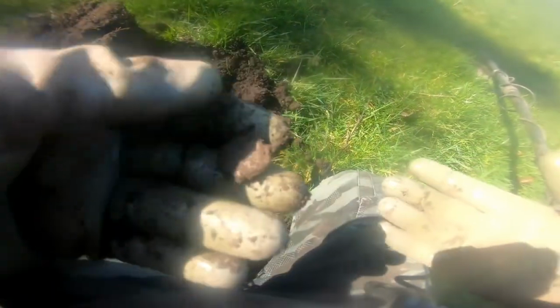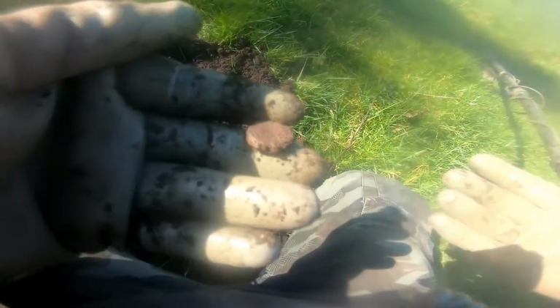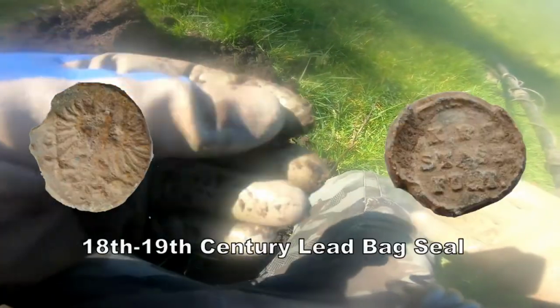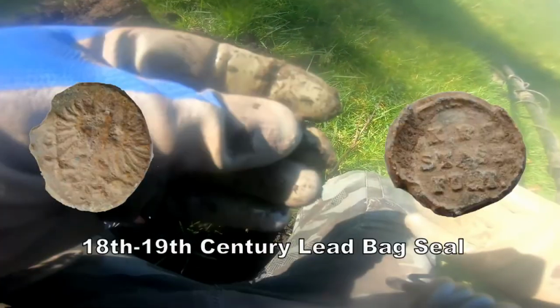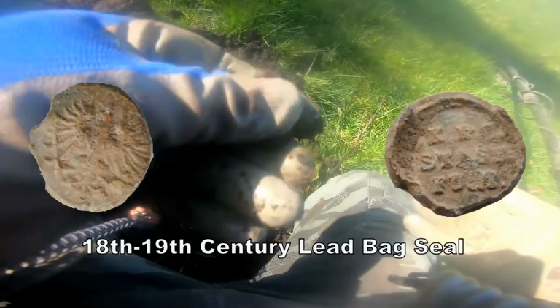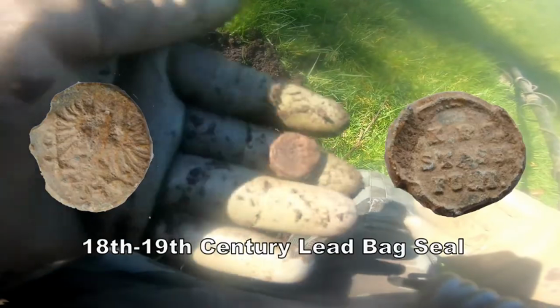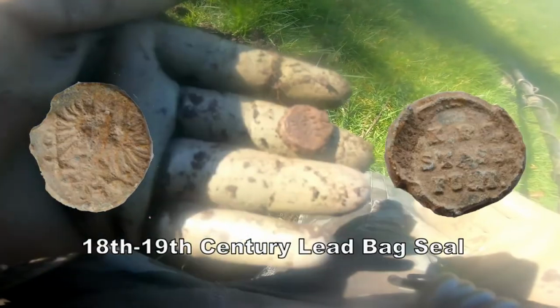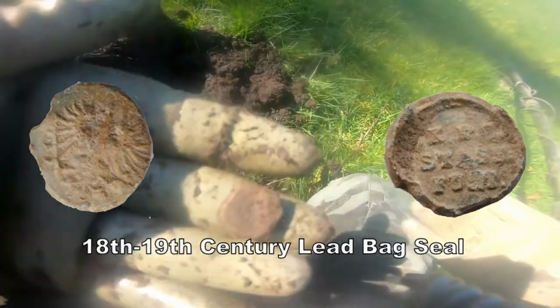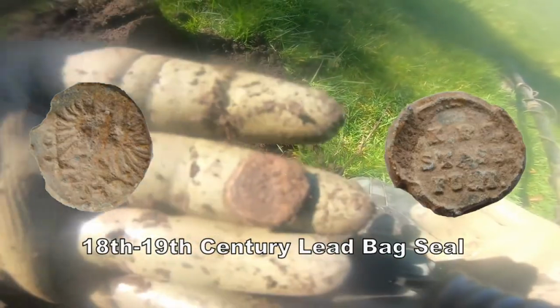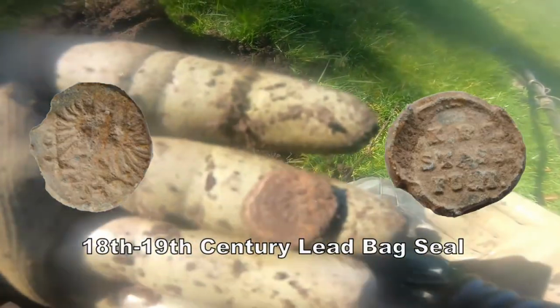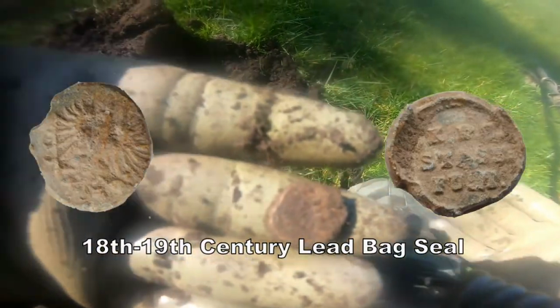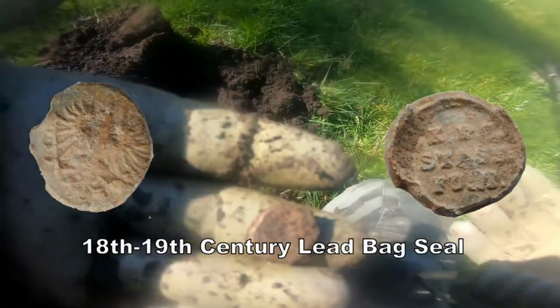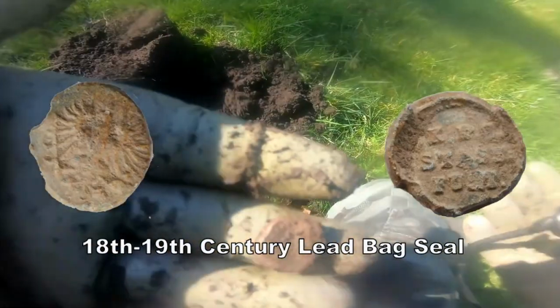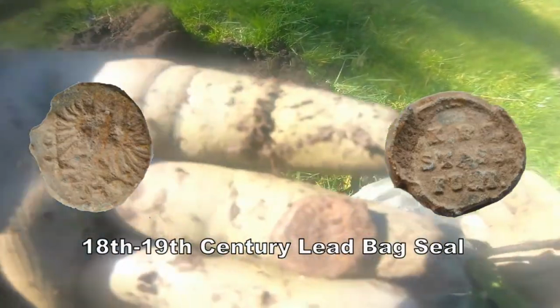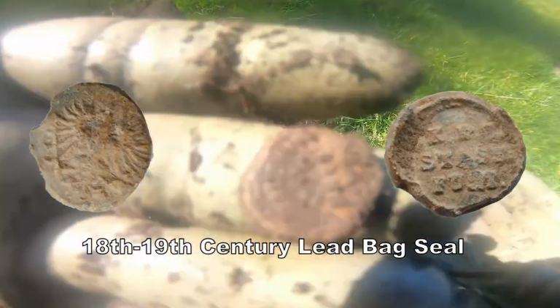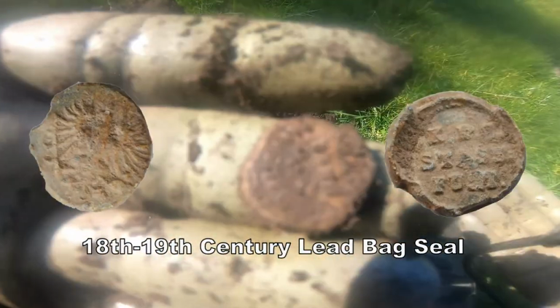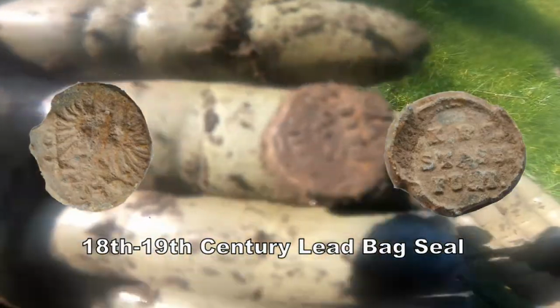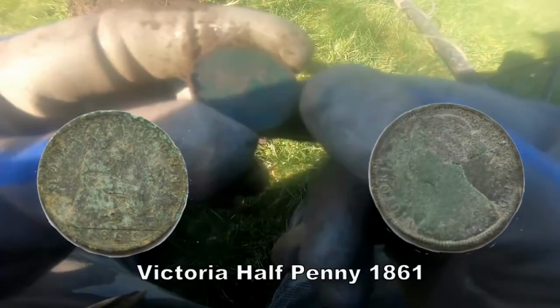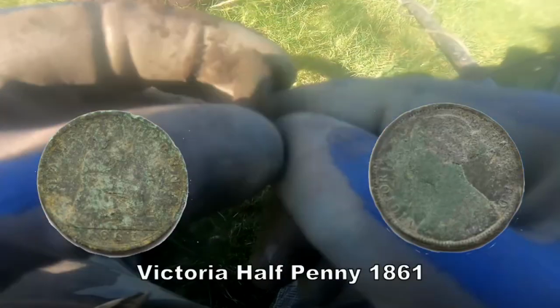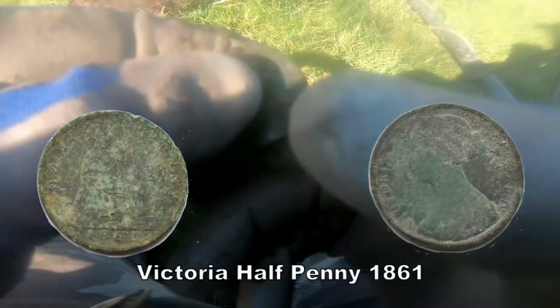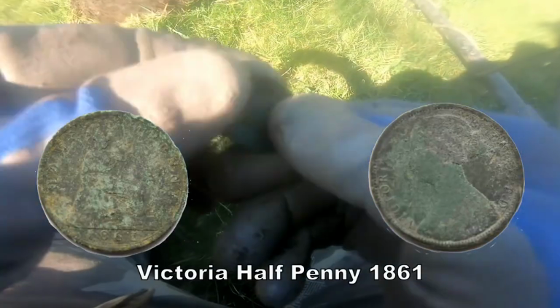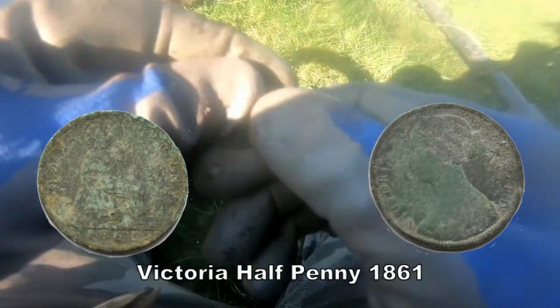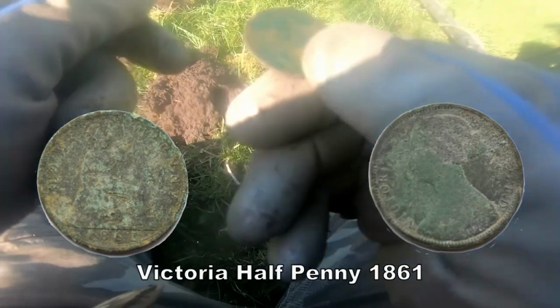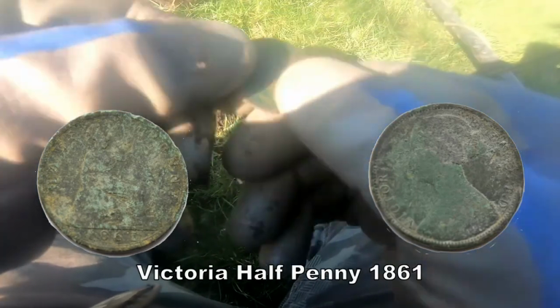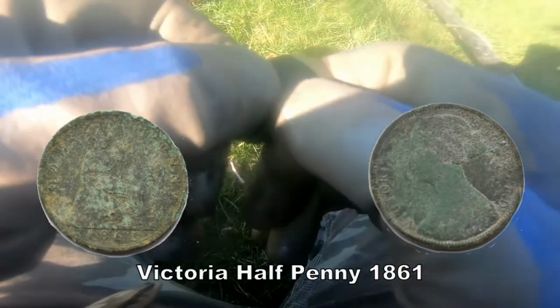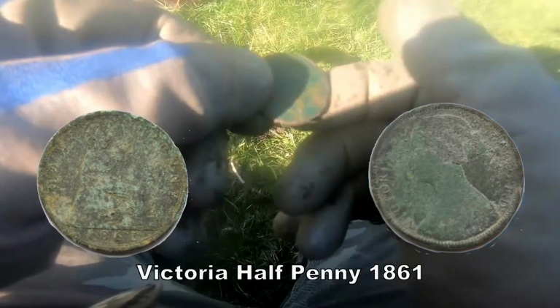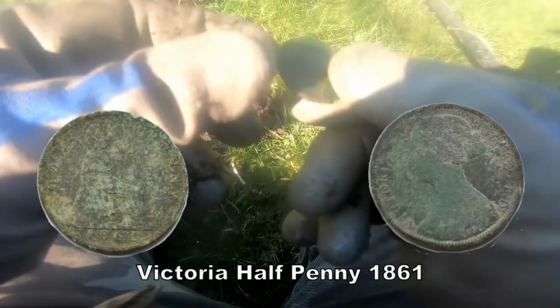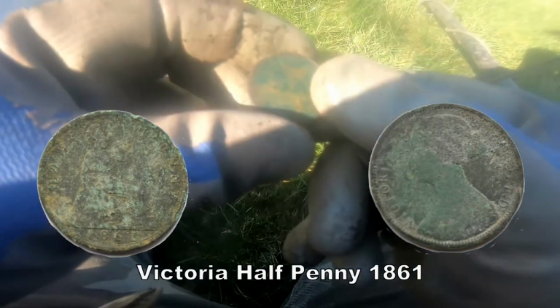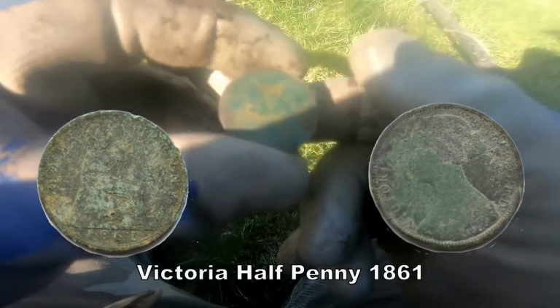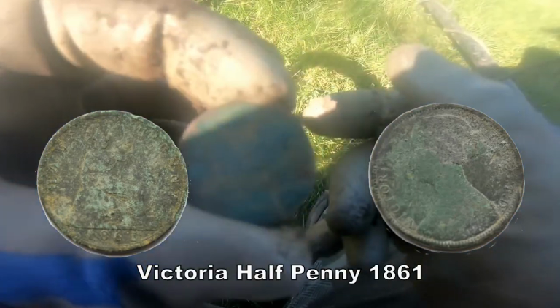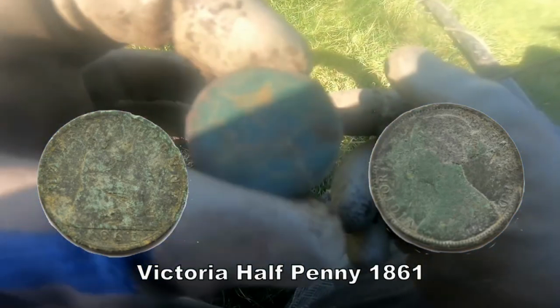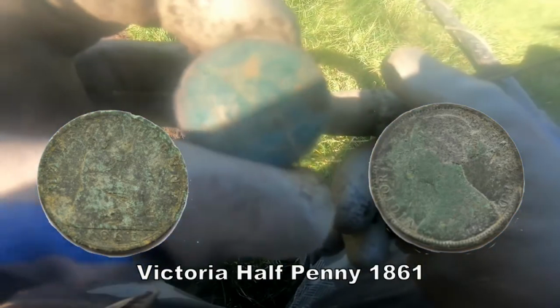It's another bag seal. Victoria halfpenny — that's what that is.